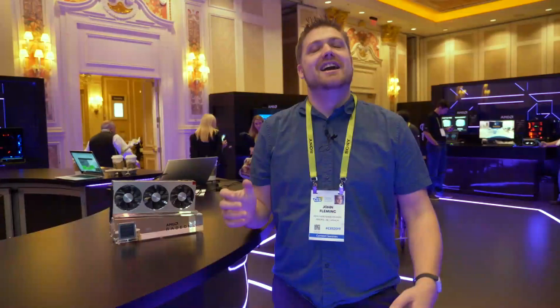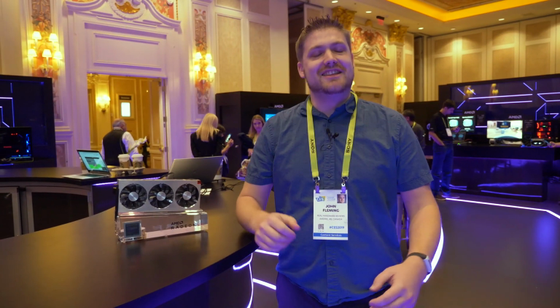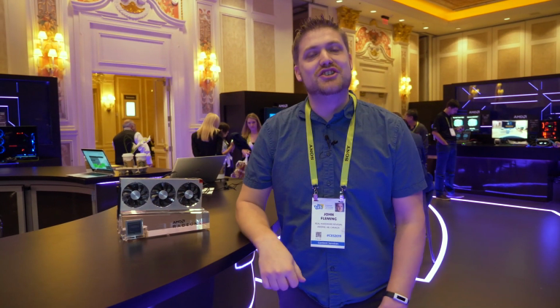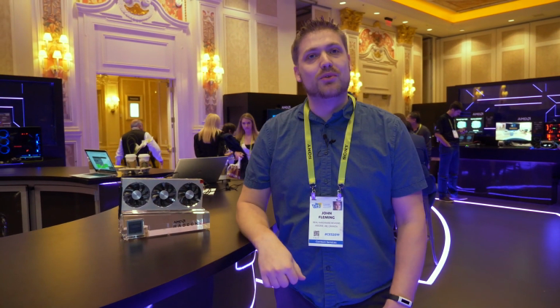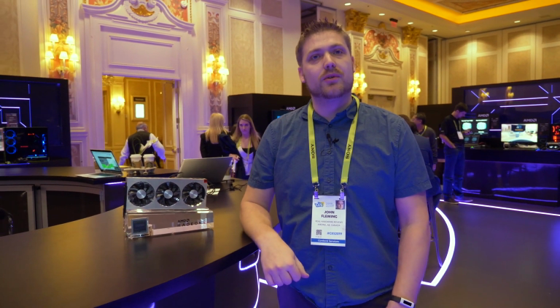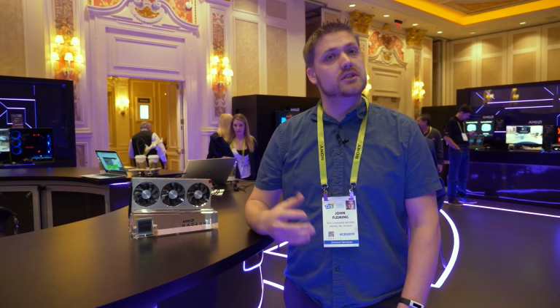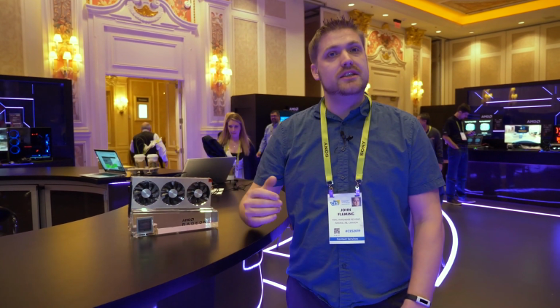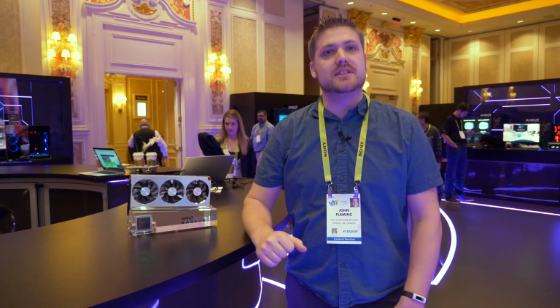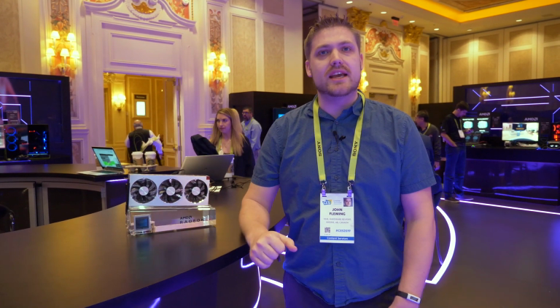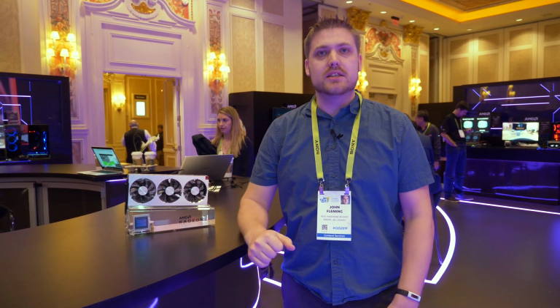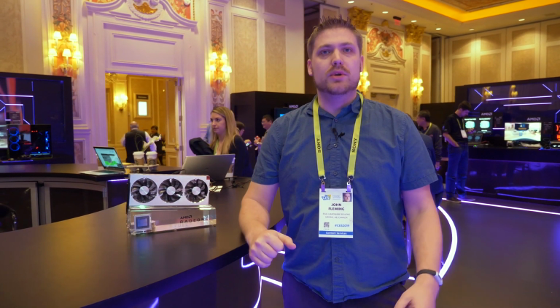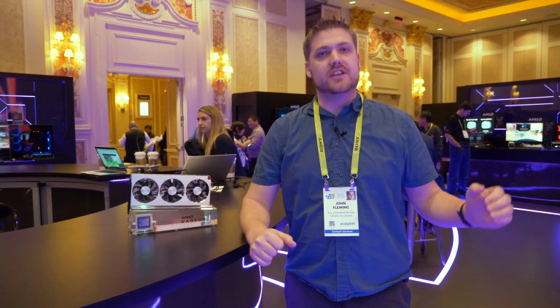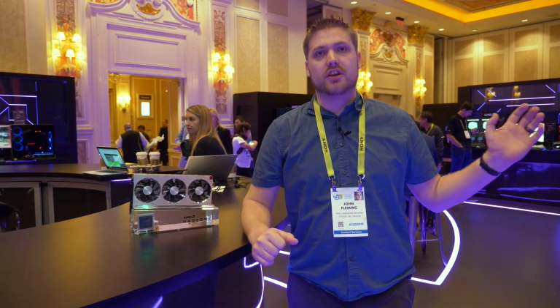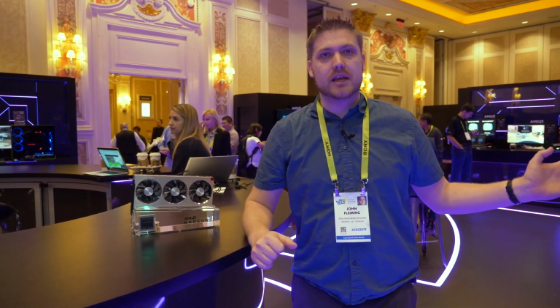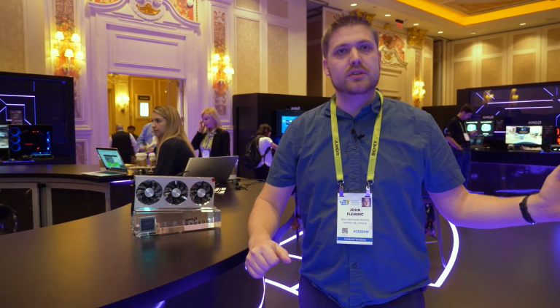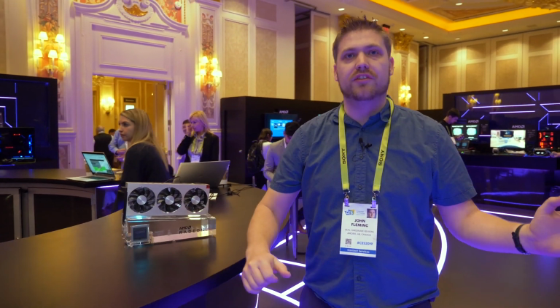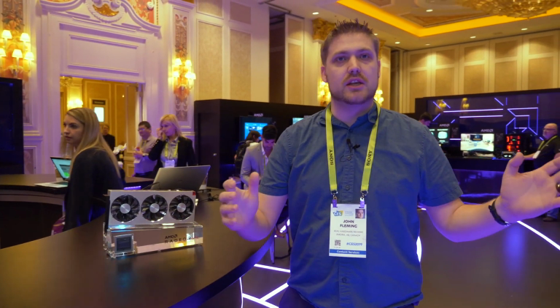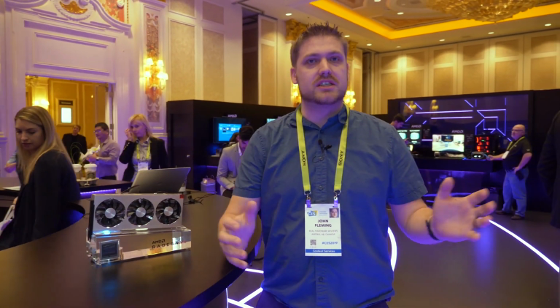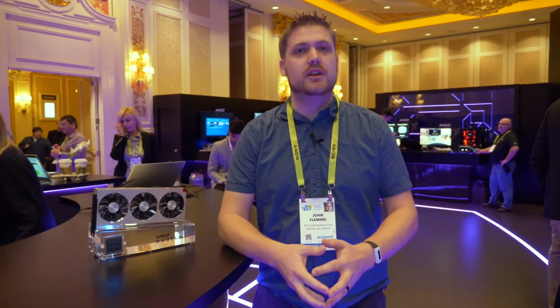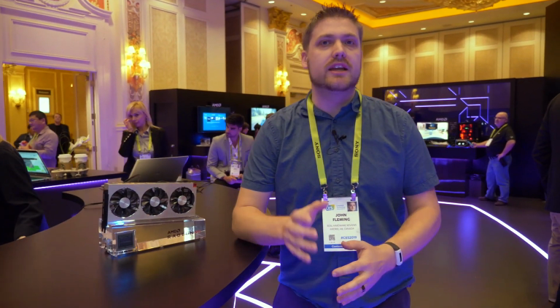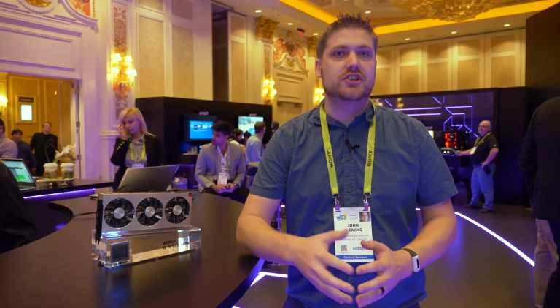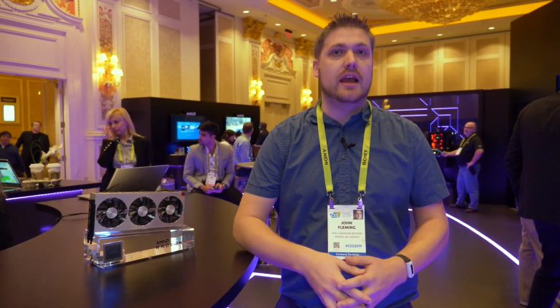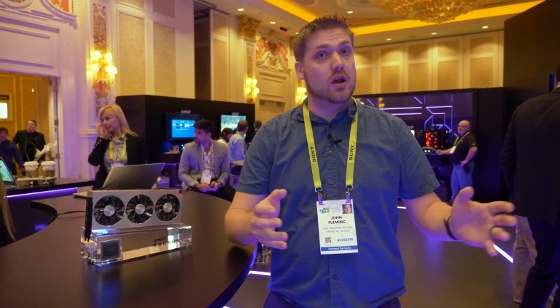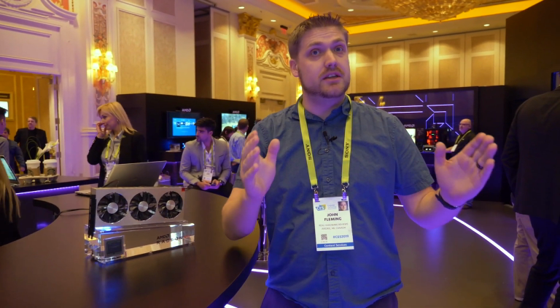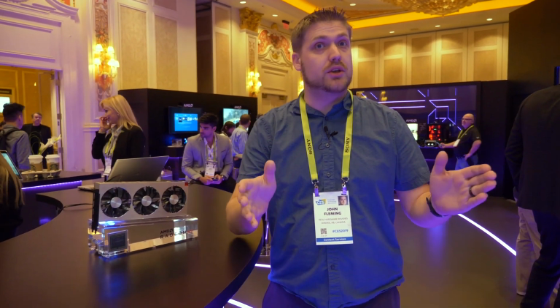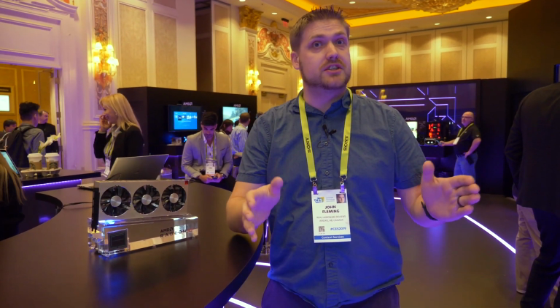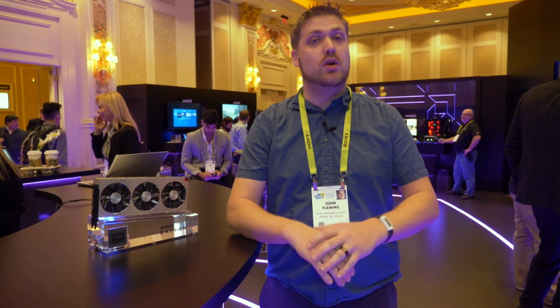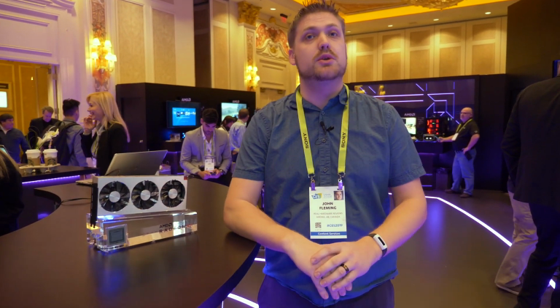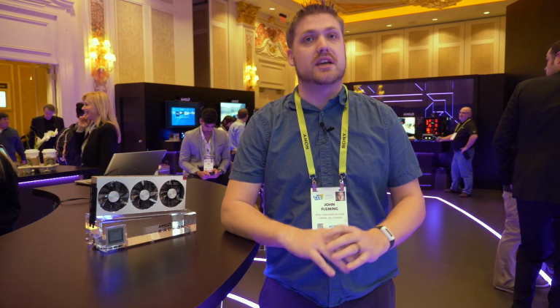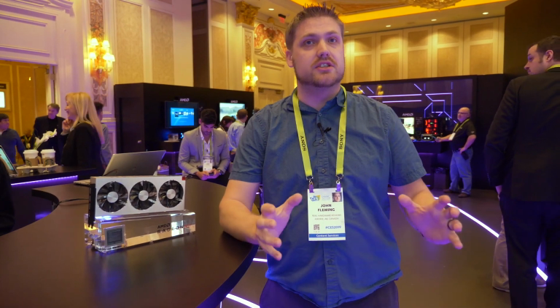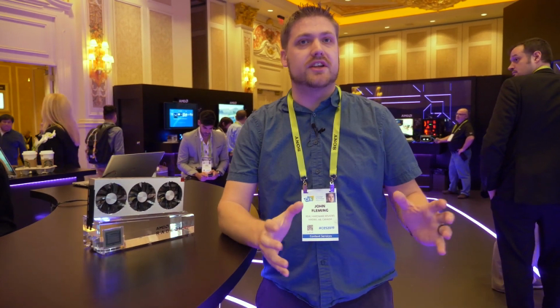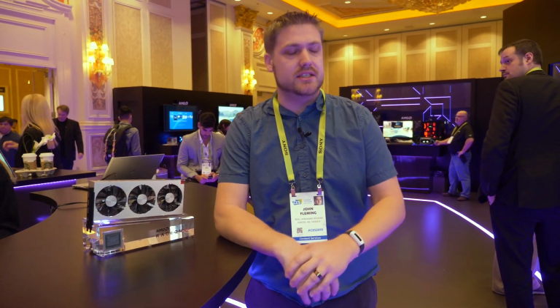Hey, this is John with Real Hardware Reviews, day two of CES. We just finished the Thermaltake booth. Hopefully you guys watched that video, liked, shared, and commented on the questions they wanted to do with the colors of their cases.